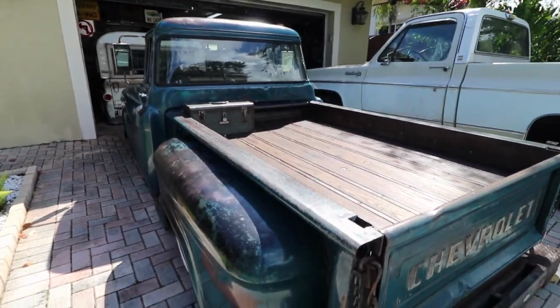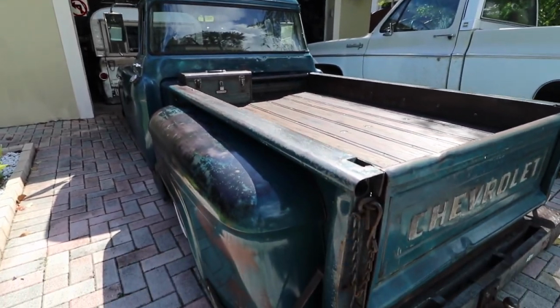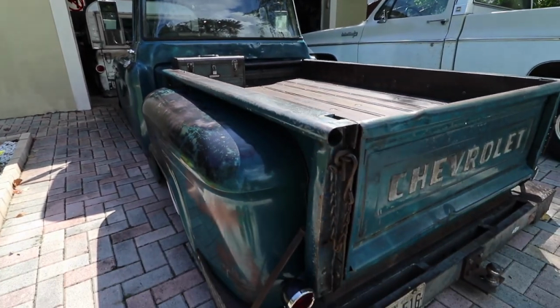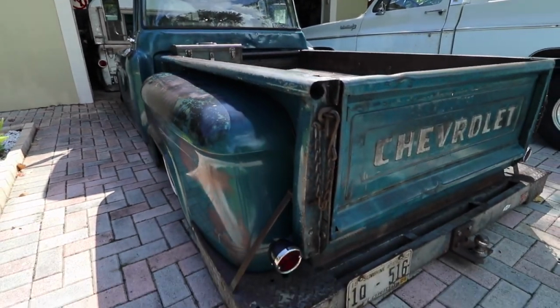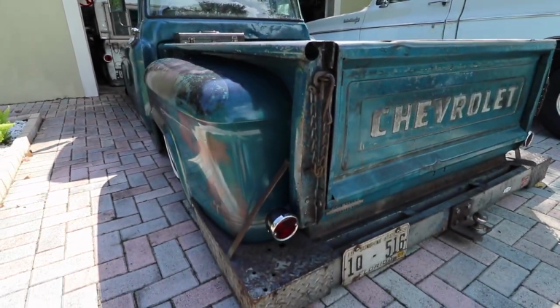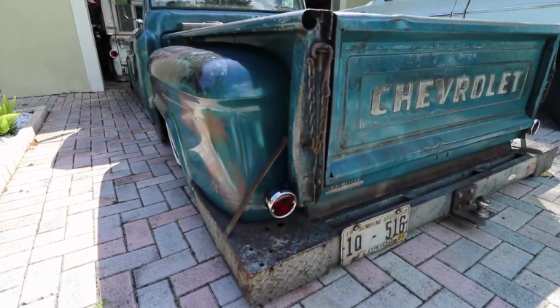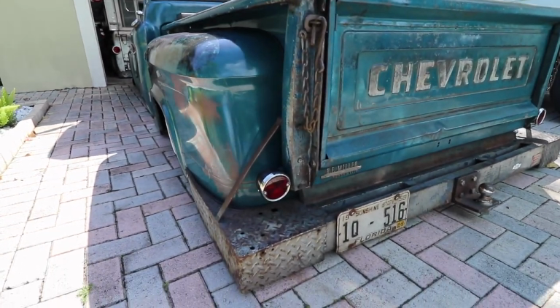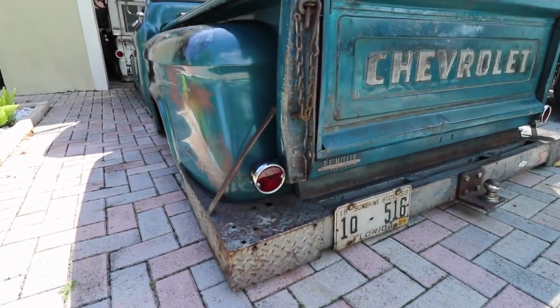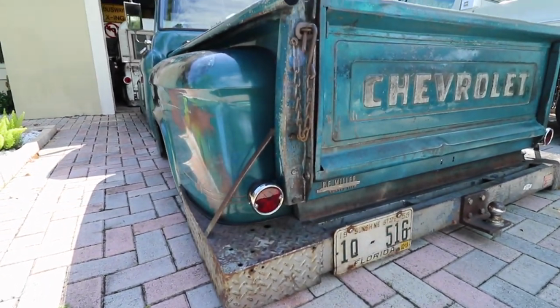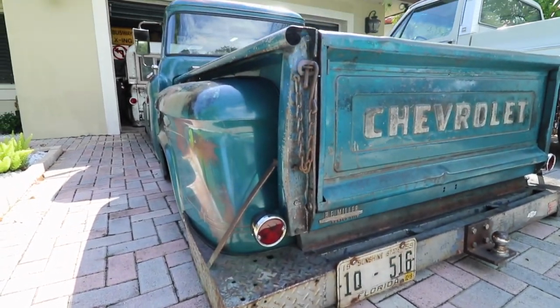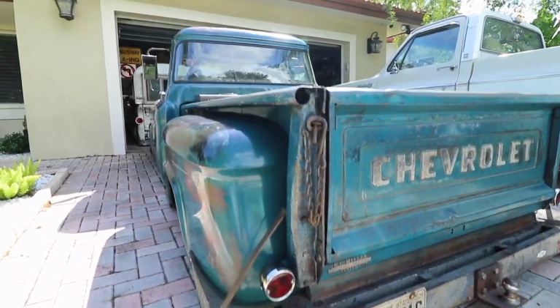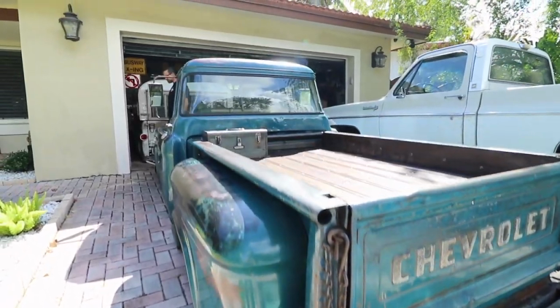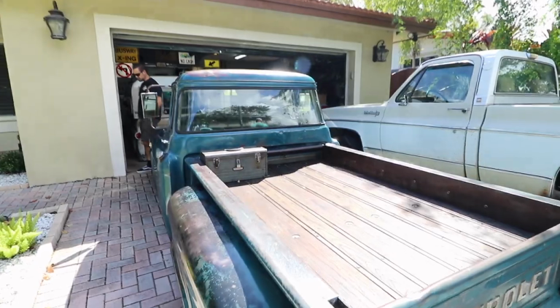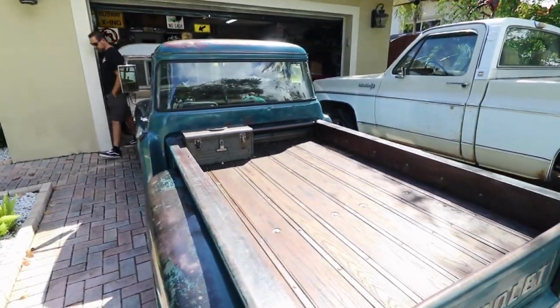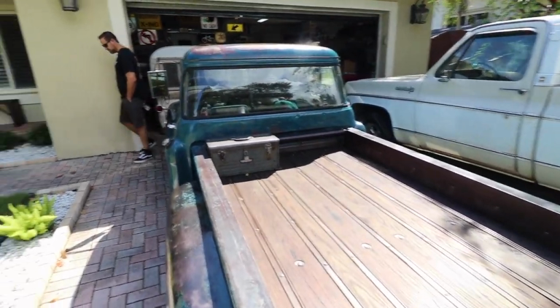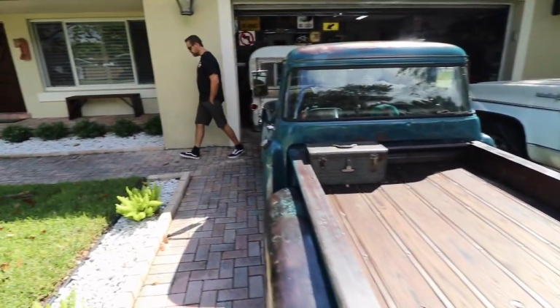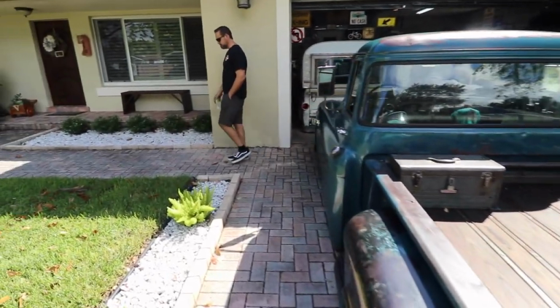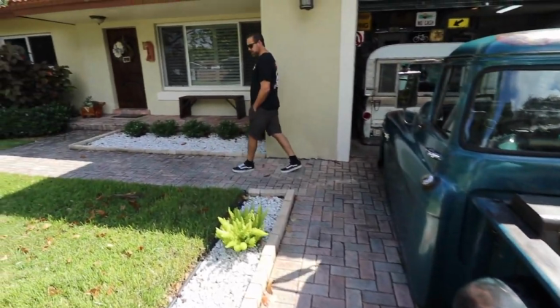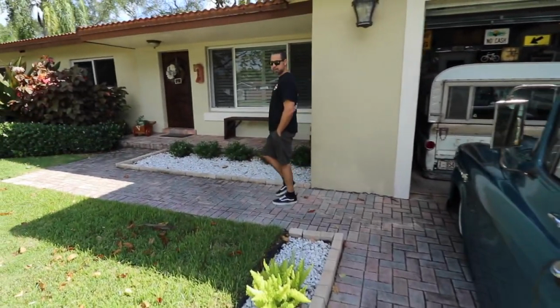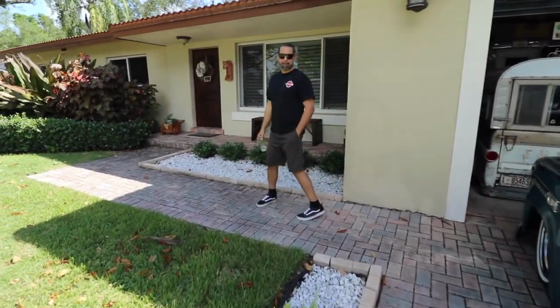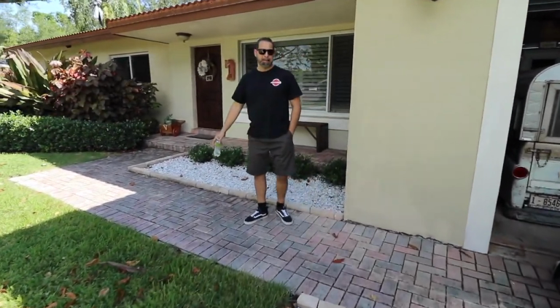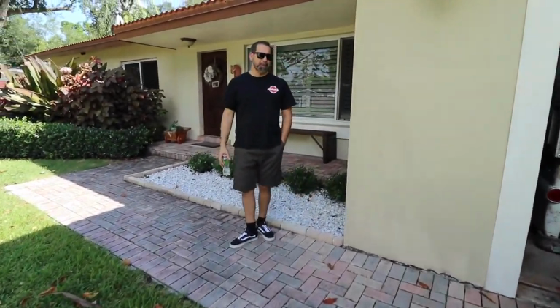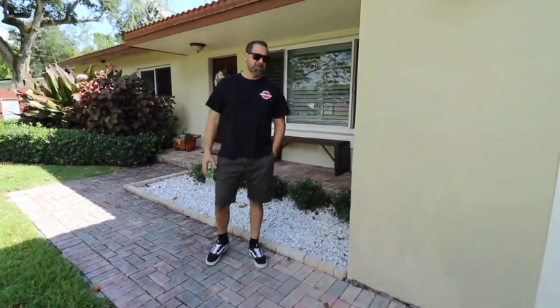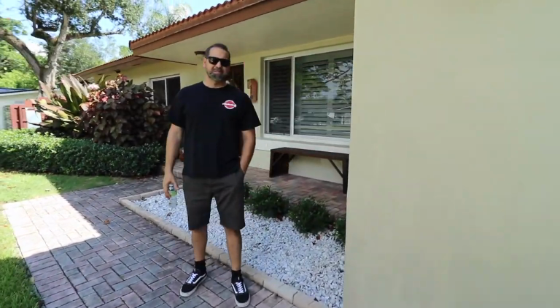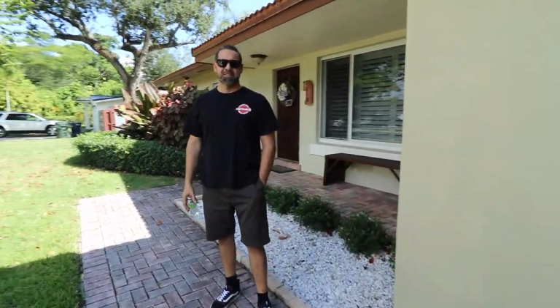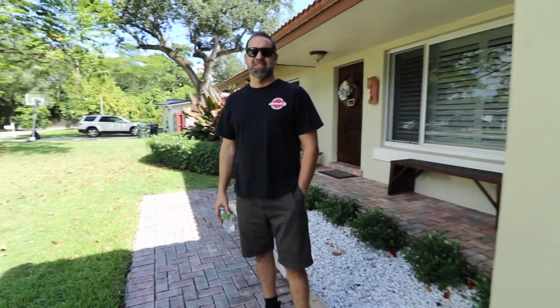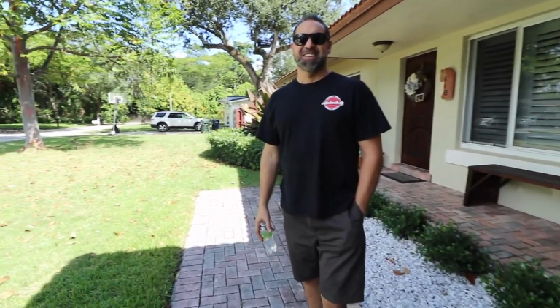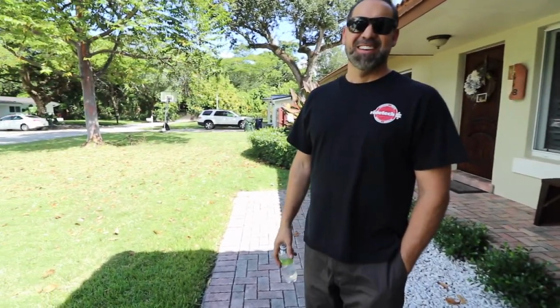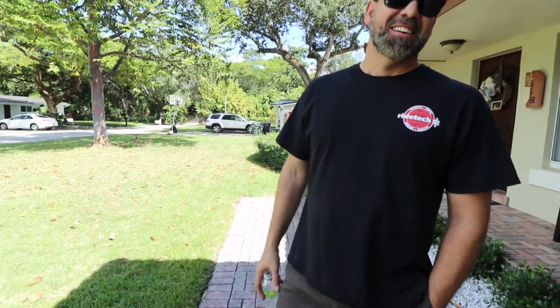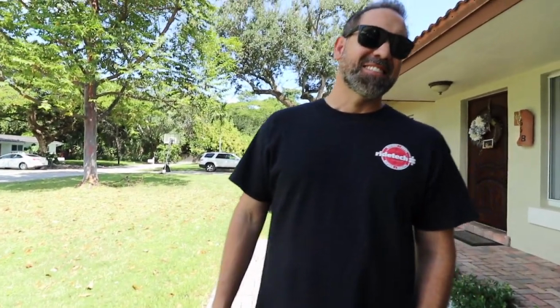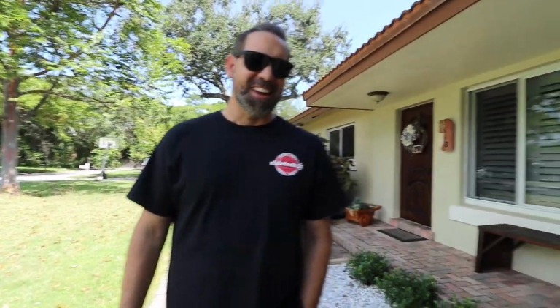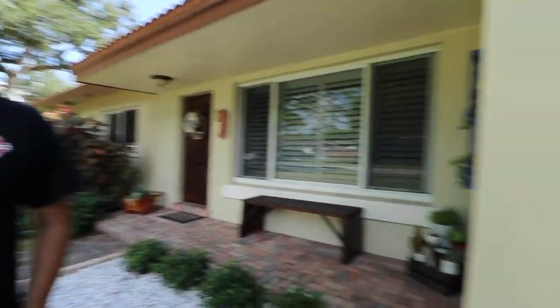And here we have another Chevy Apache, and this one belongs to Chuck. Chuck, tell me a little bit about this one. I love this car, man — it's one of my favorite trucks on Instagram. Thank you, man.